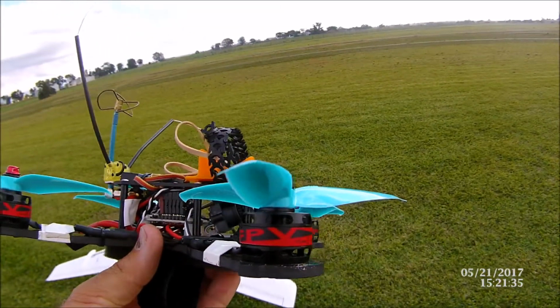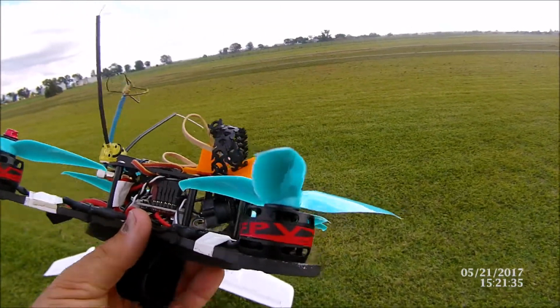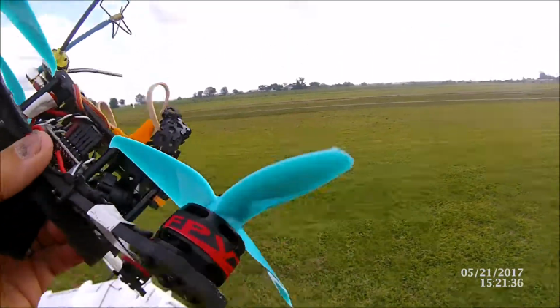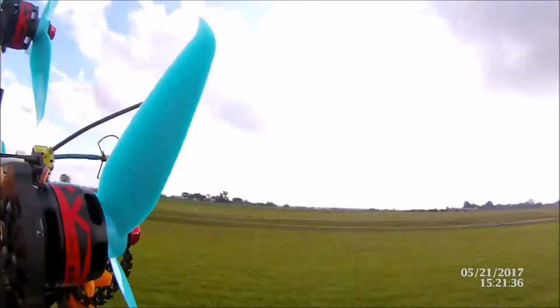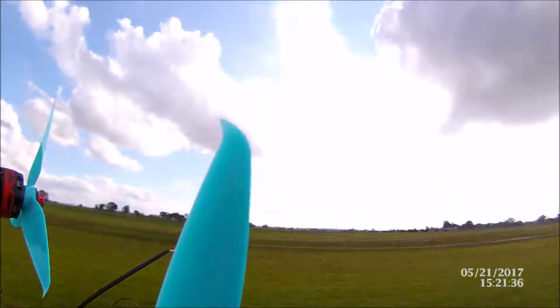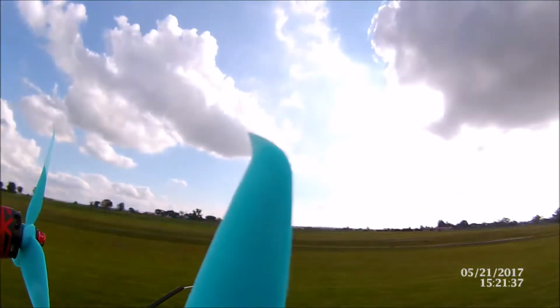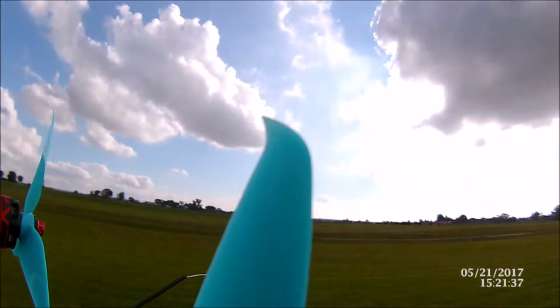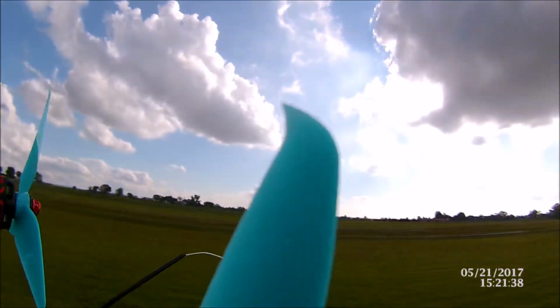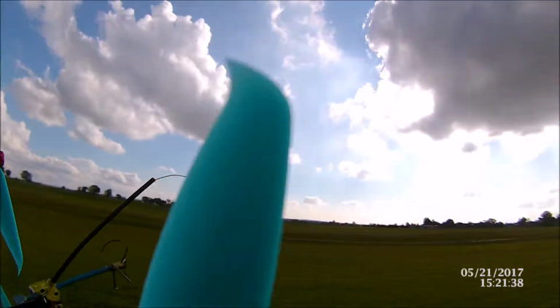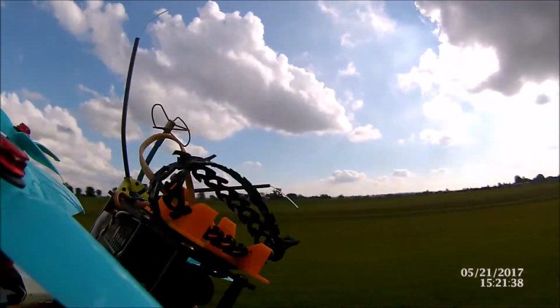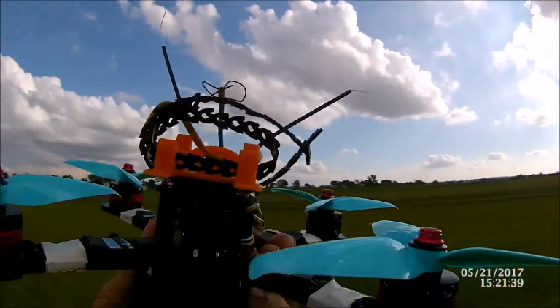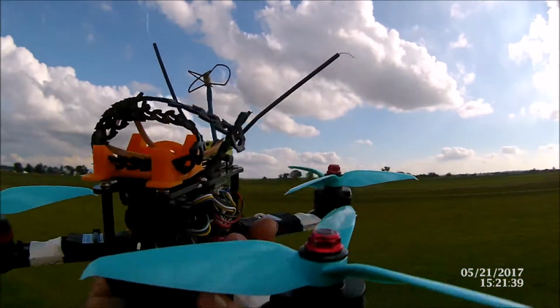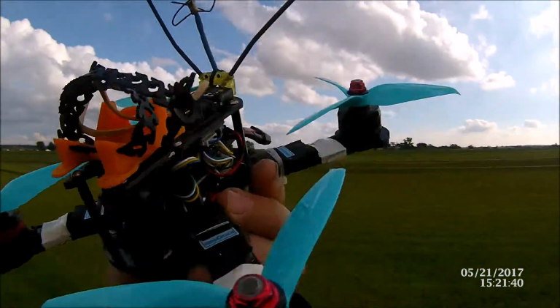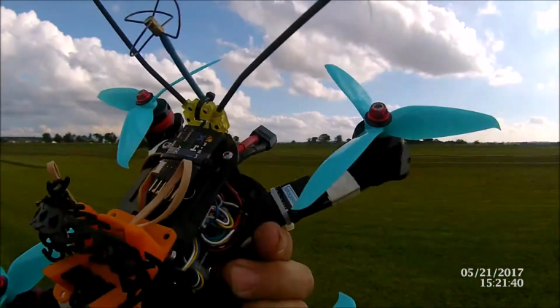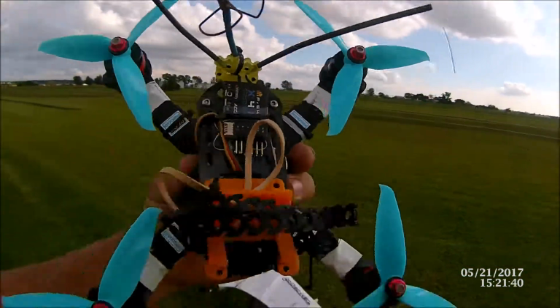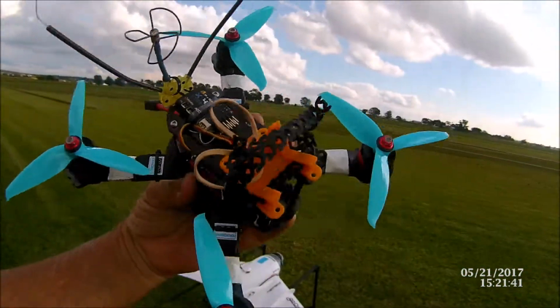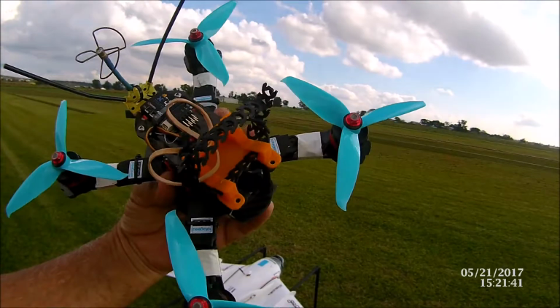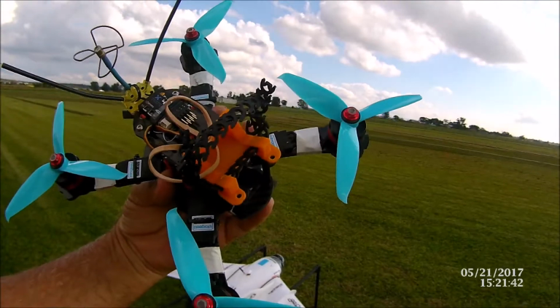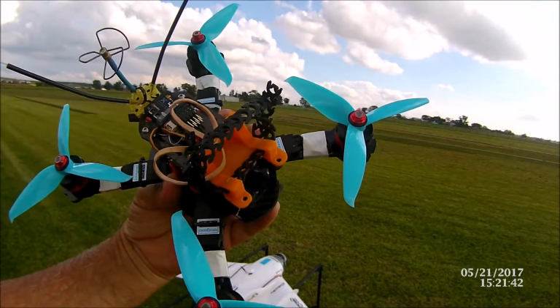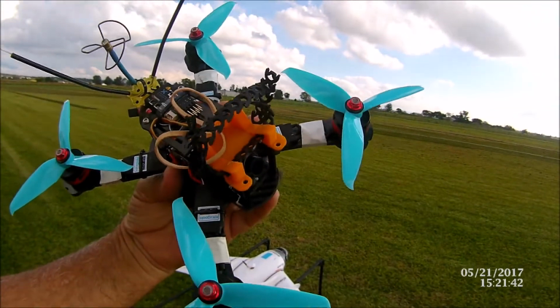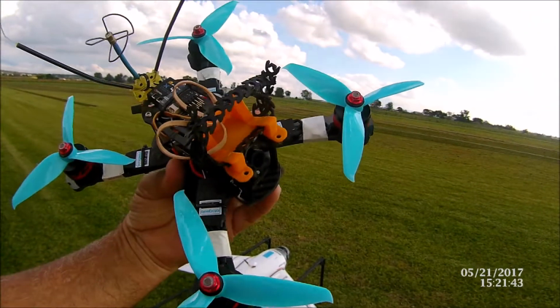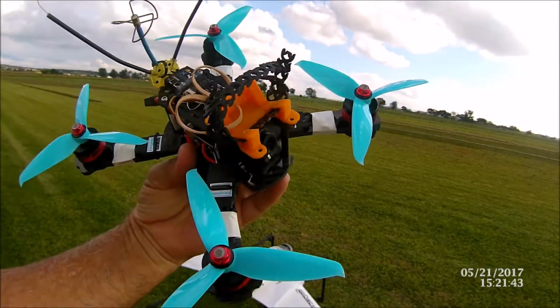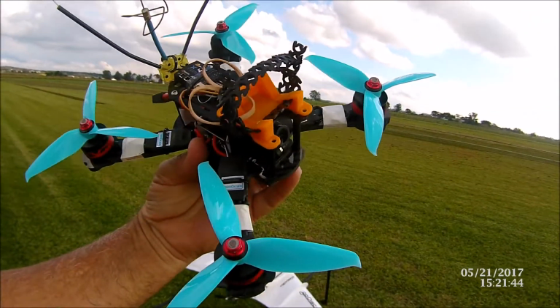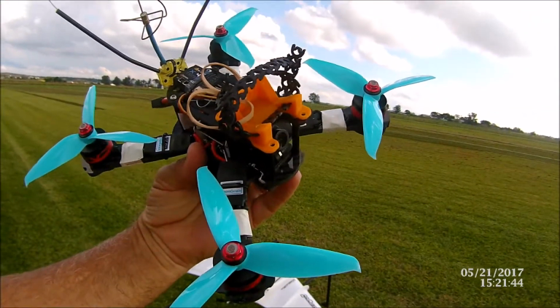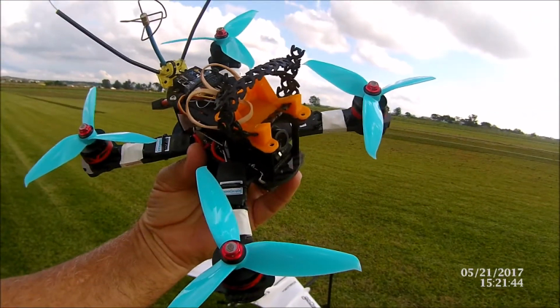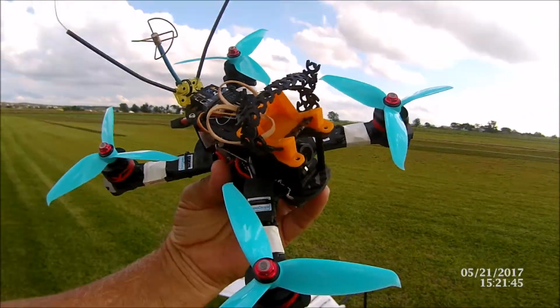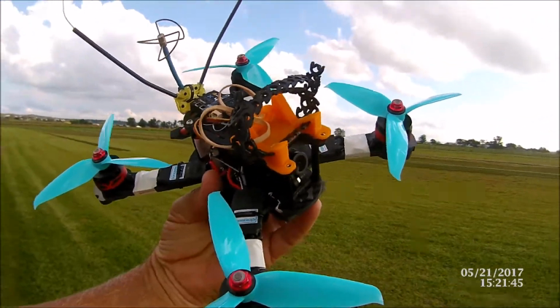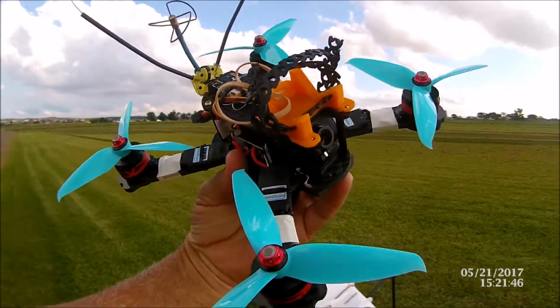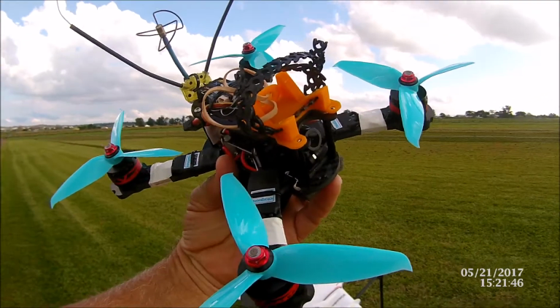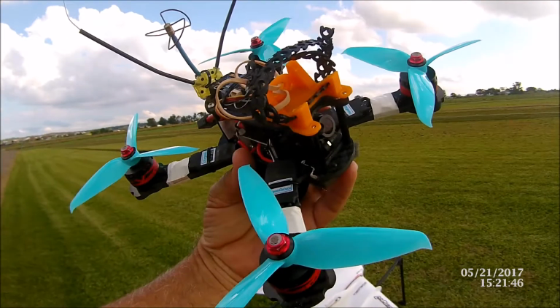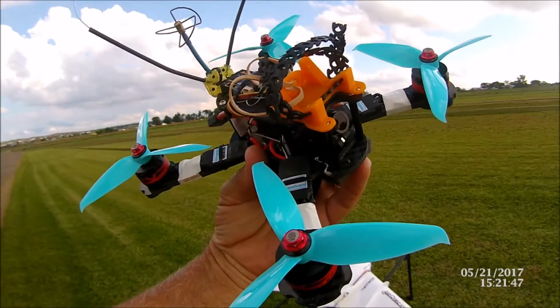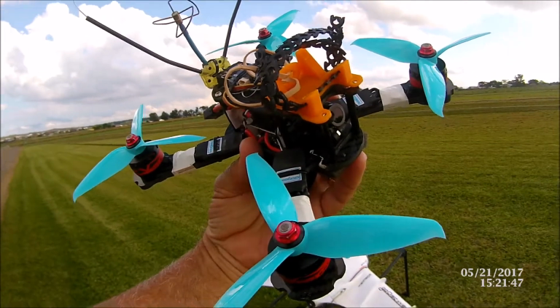We've got these sexy little tips on the ends, guaranteed for a little bit more power. The baby blue might make it easy to see in flight. We'll go check it out and see how it flies.